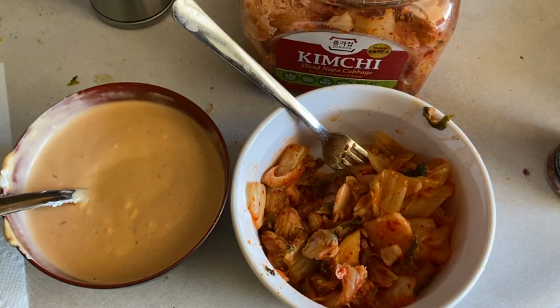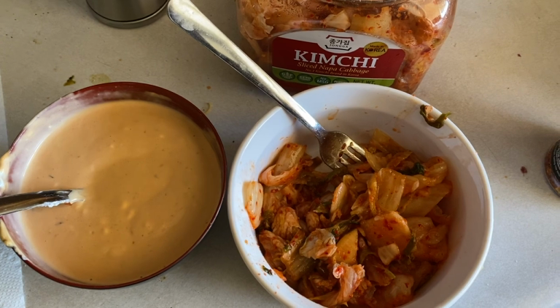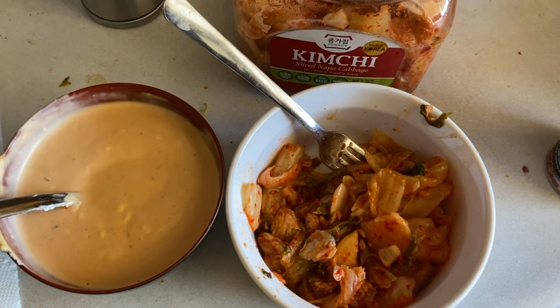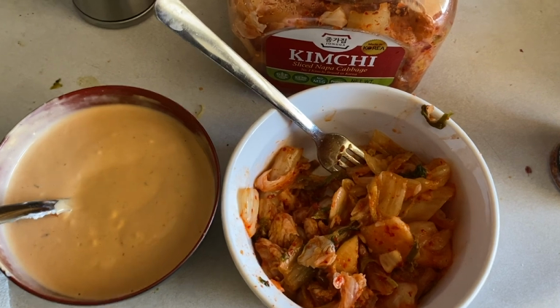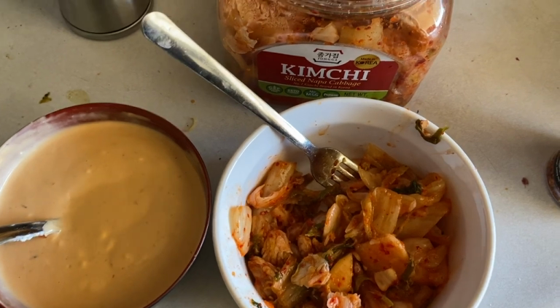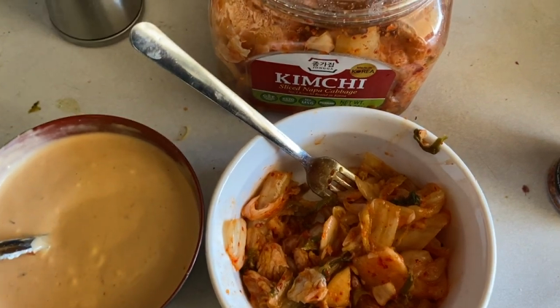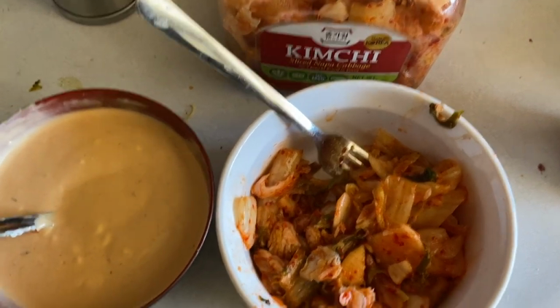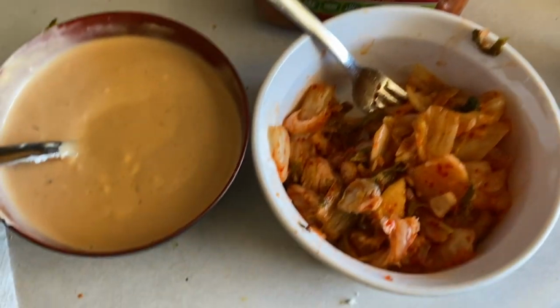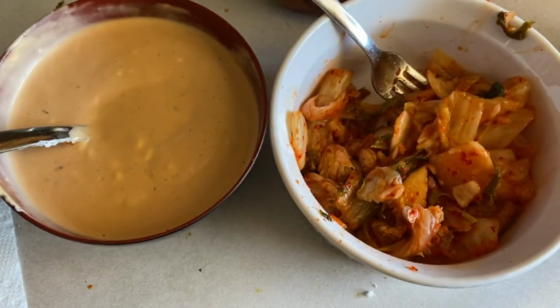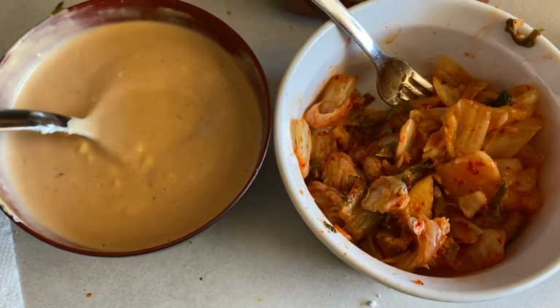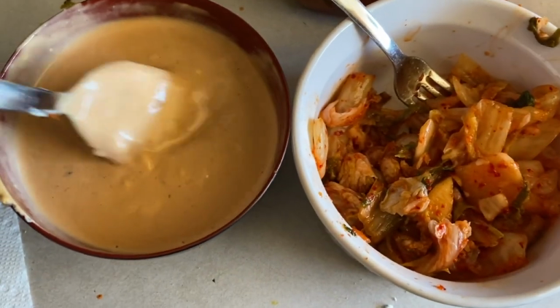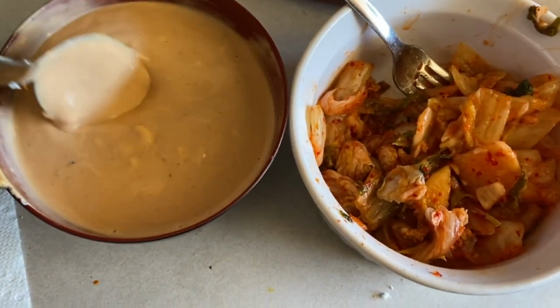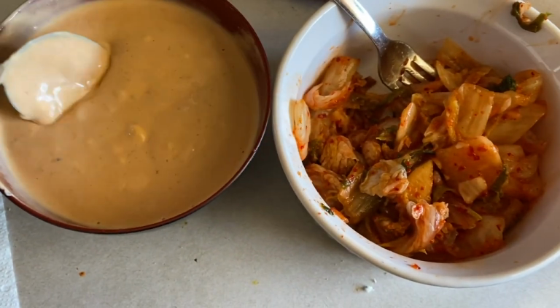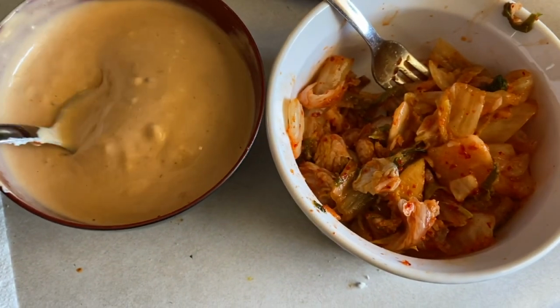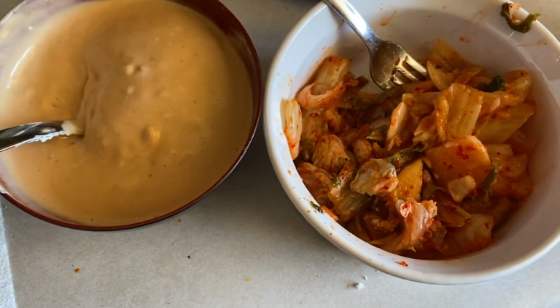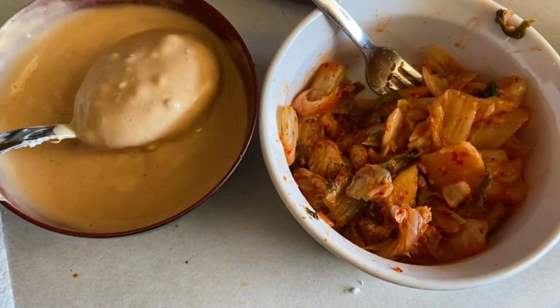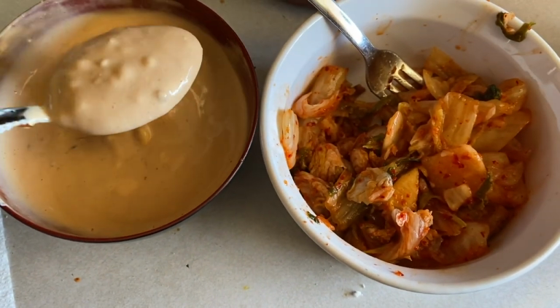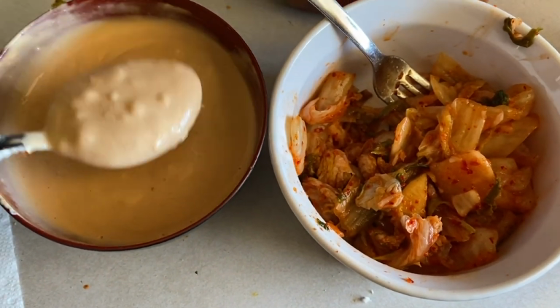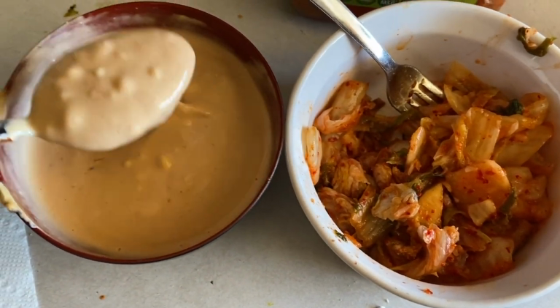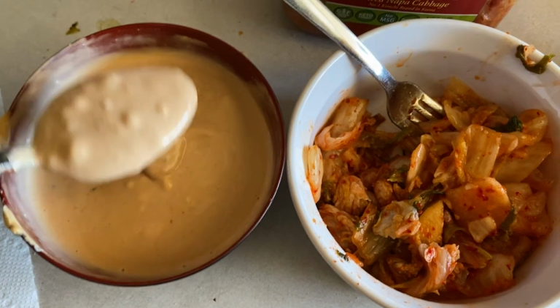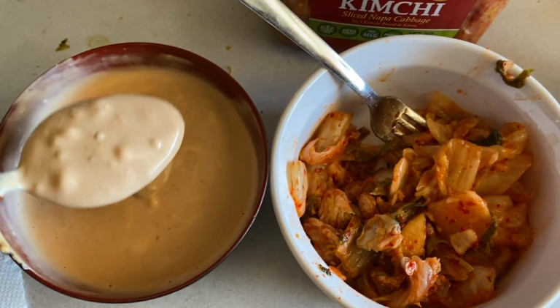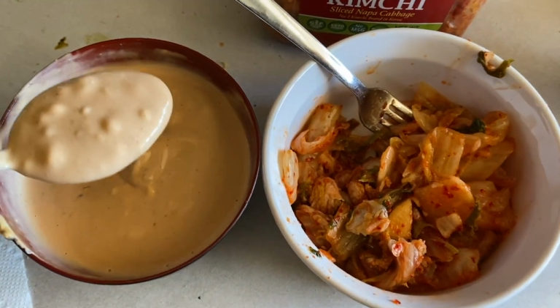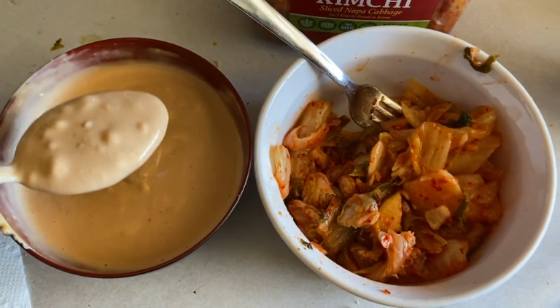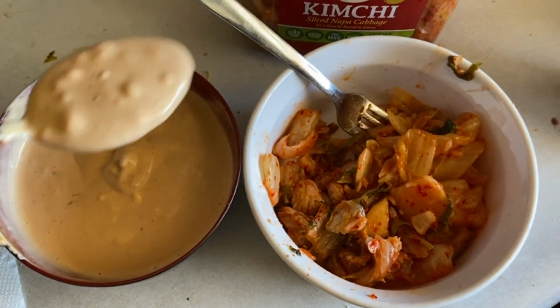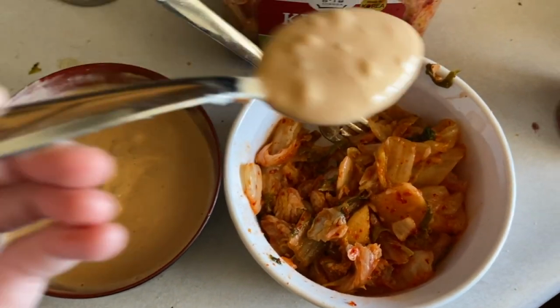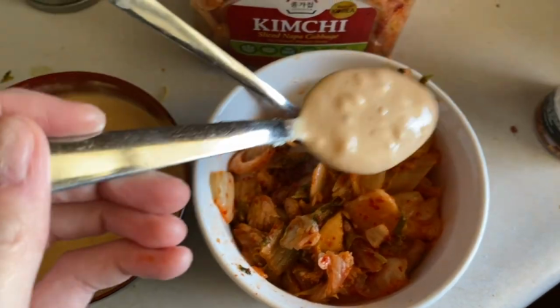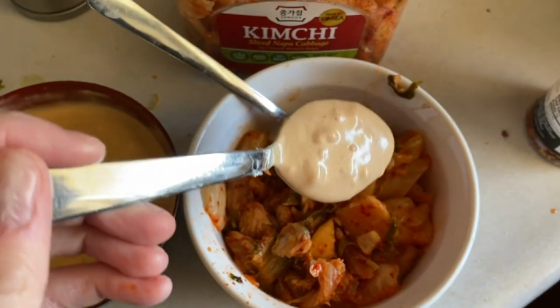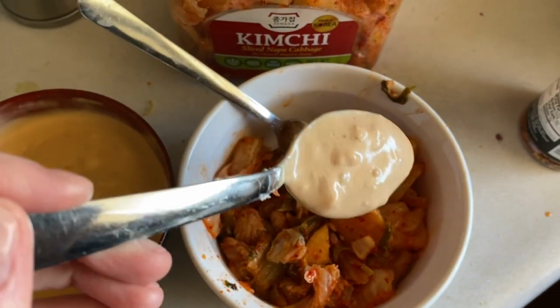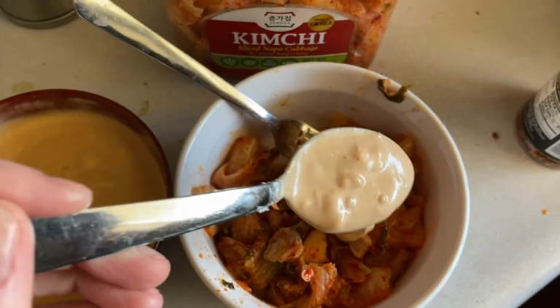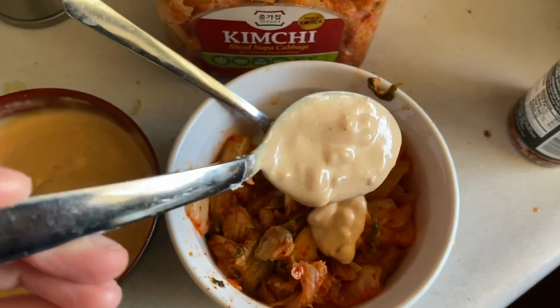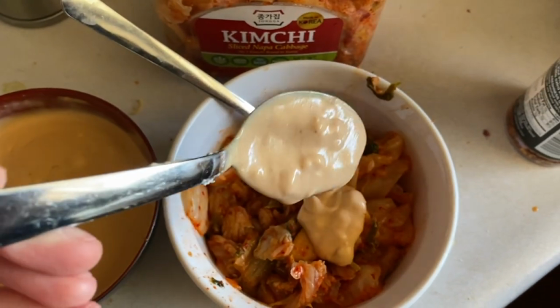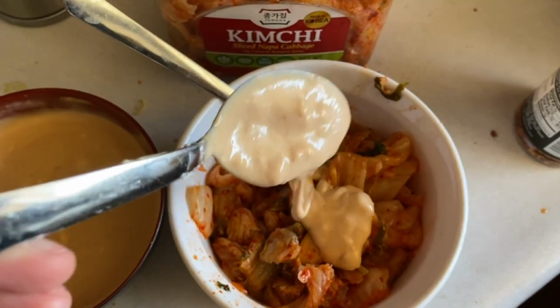Not that anyone ever needs an excuse to eat kimchi, but this is a great way to keep your gut happy during the apocalypse in my book. Yeah. Money shot.